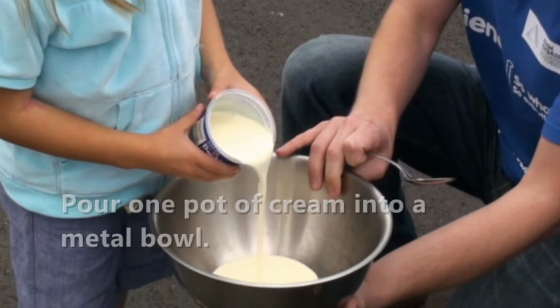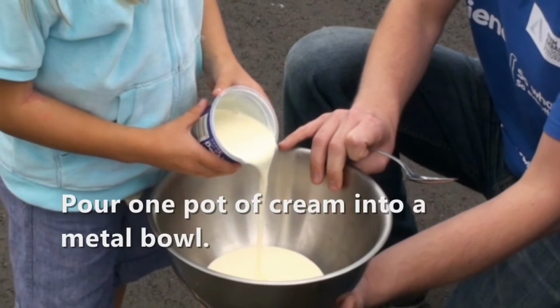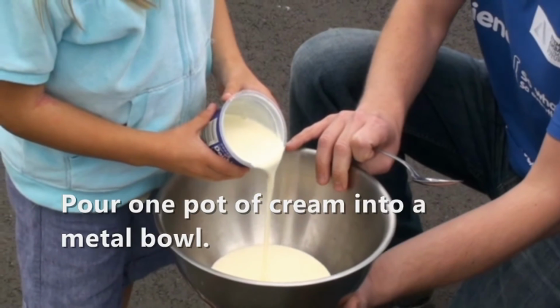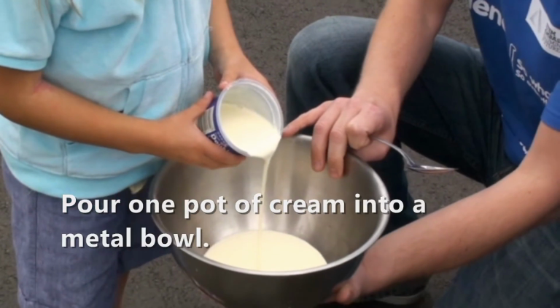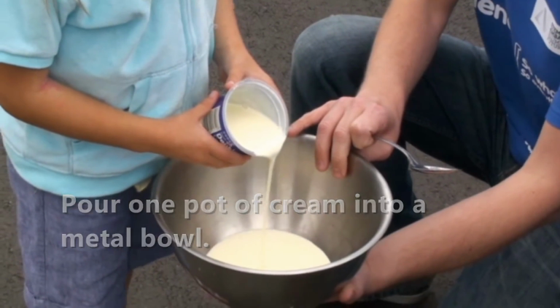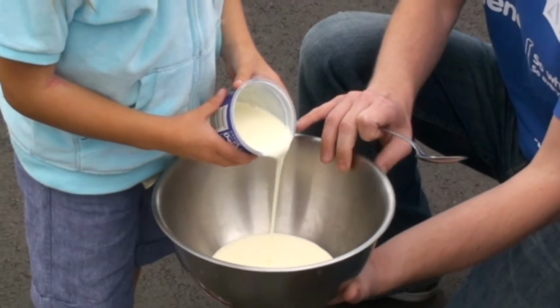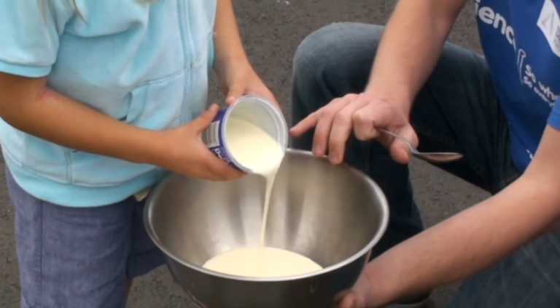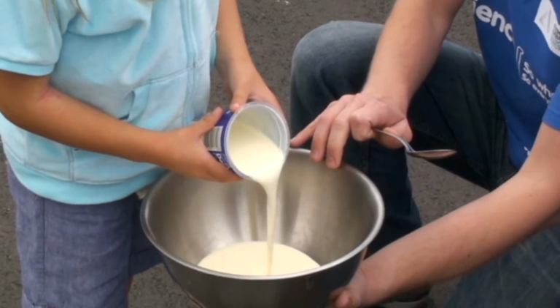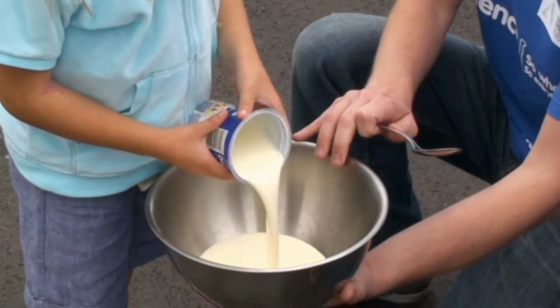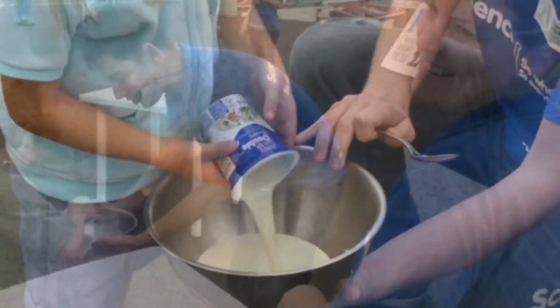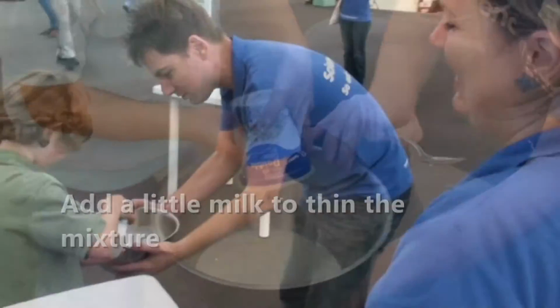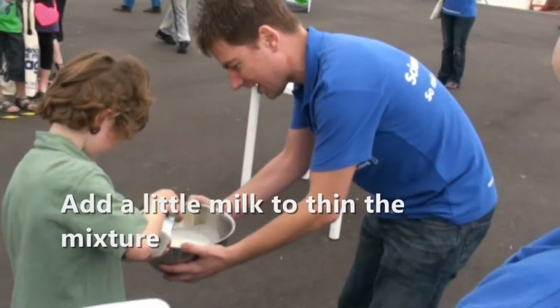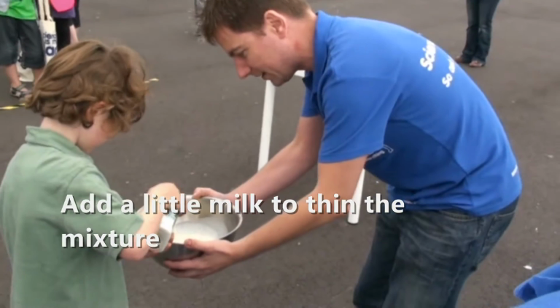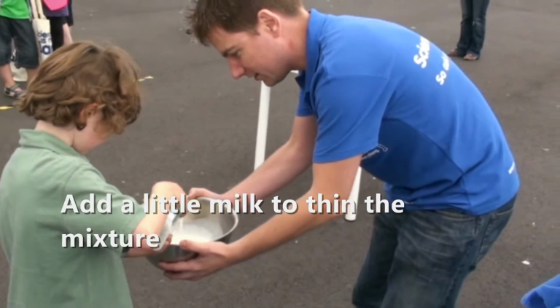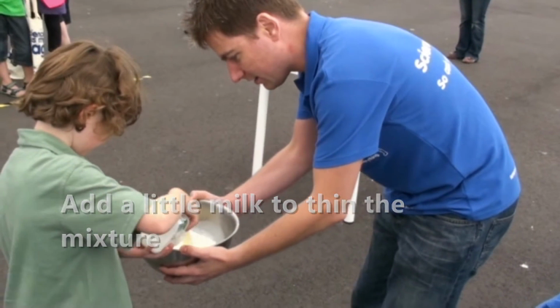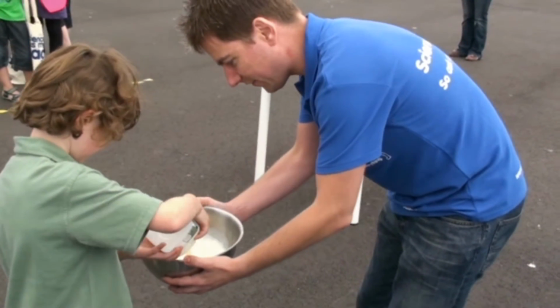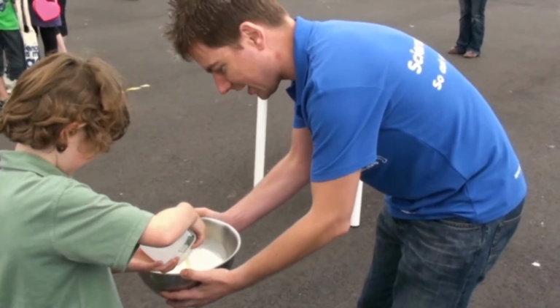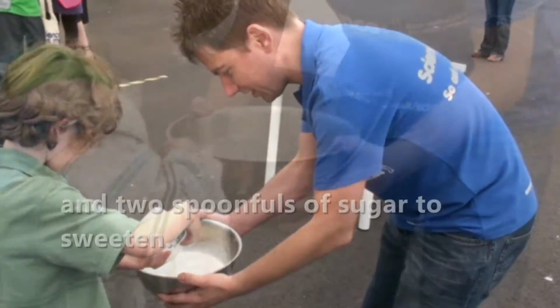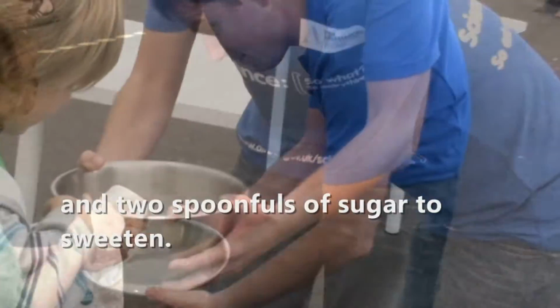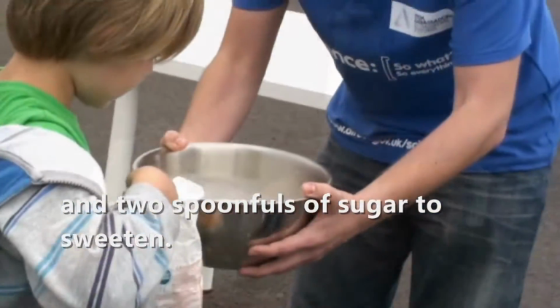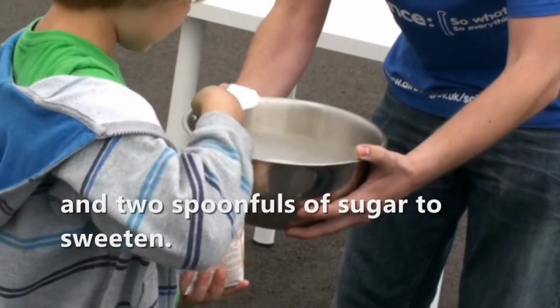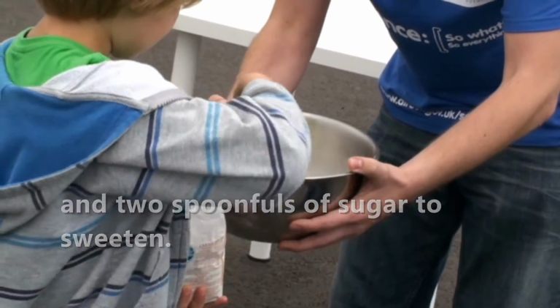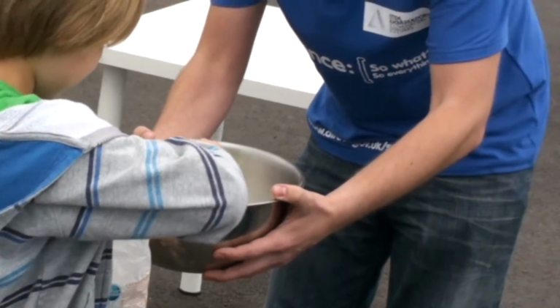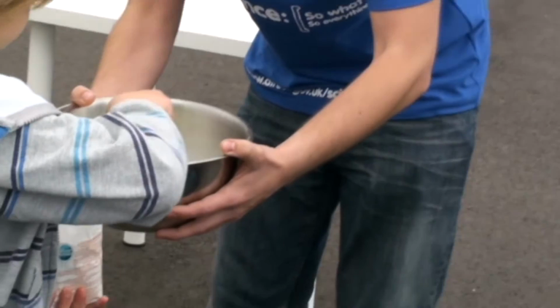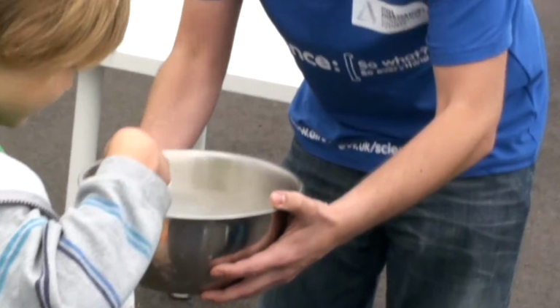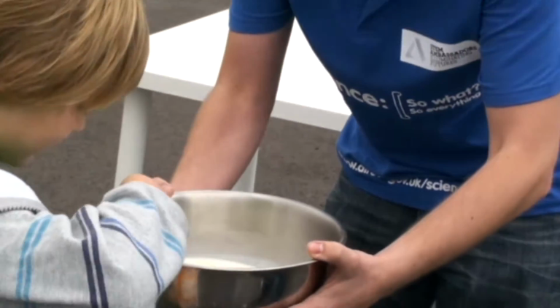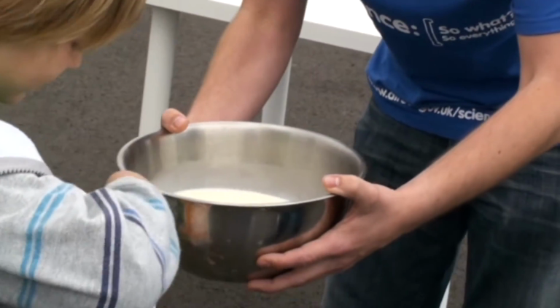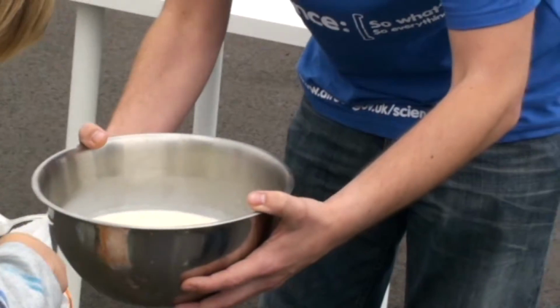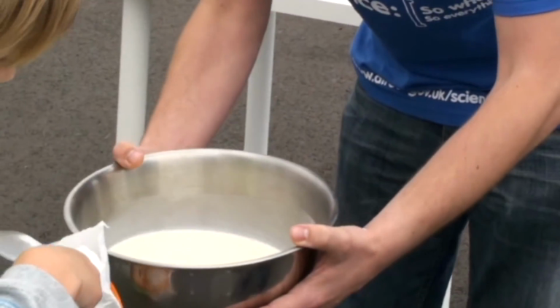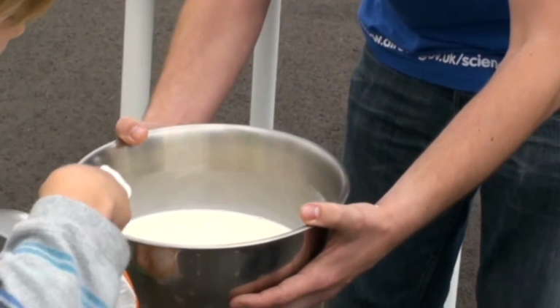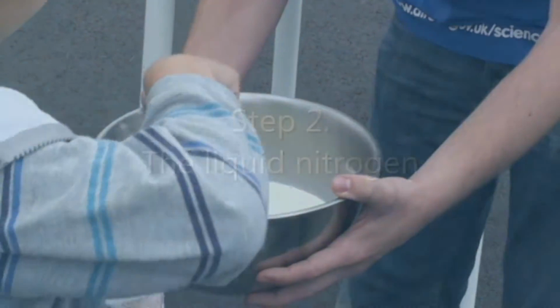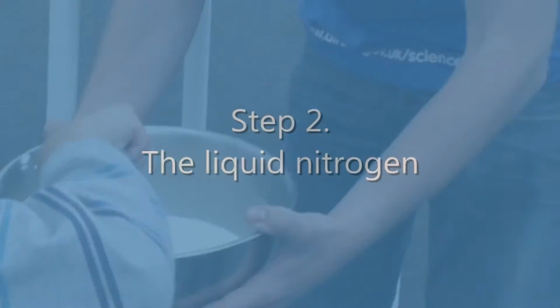Use all of it, you think? Yeah, chuck it all in — there you go, milk into there for me. Fantastic, thank you very much. Okay, one spoon, and I think we better put another spoon in as well. Two spoons, excellent.